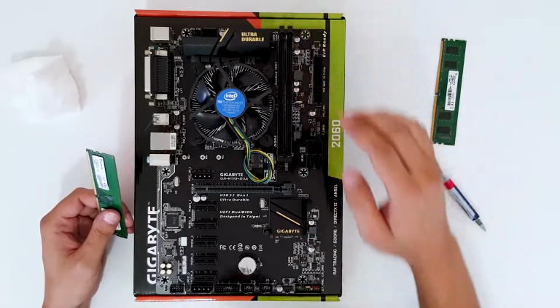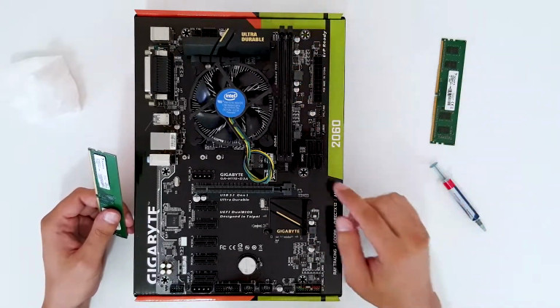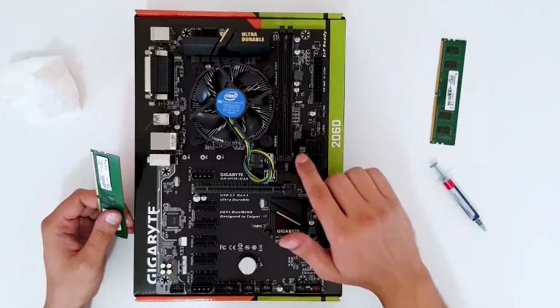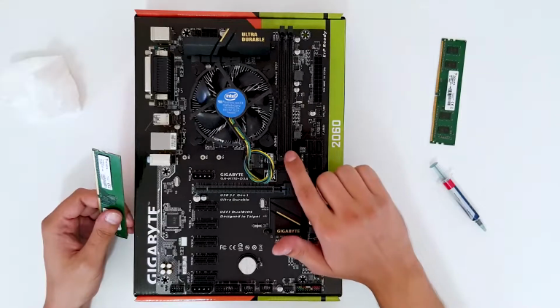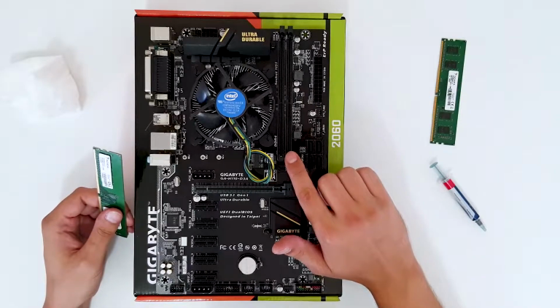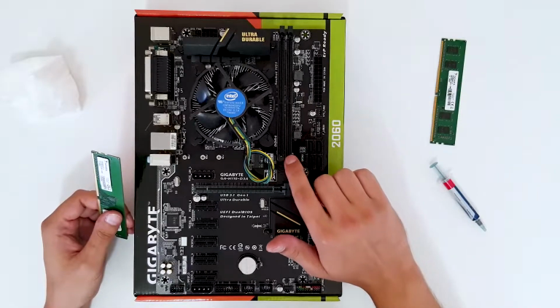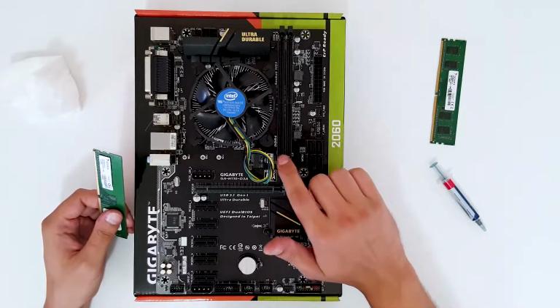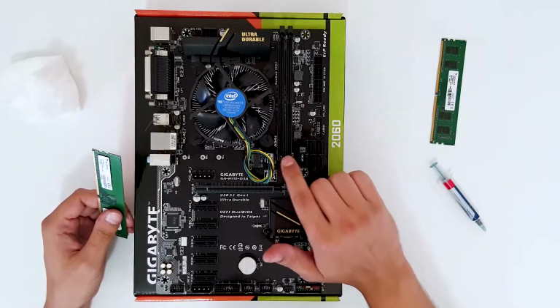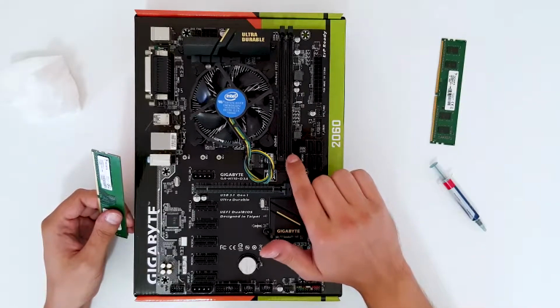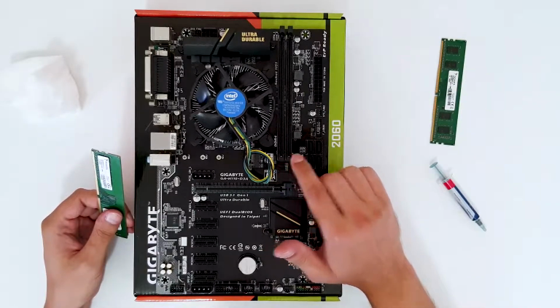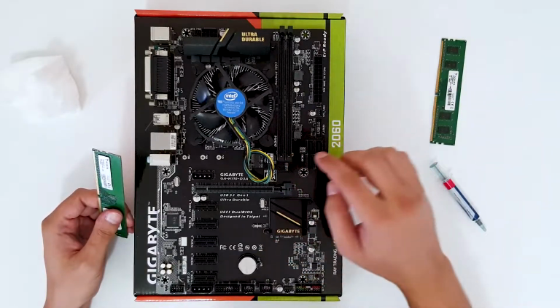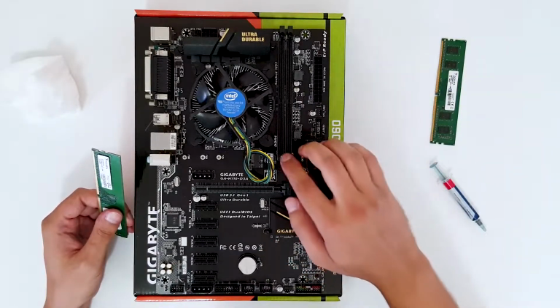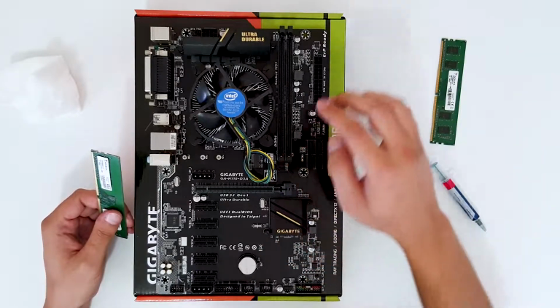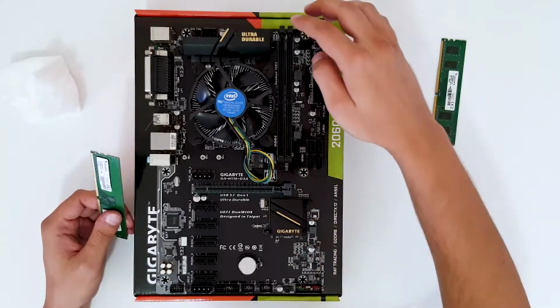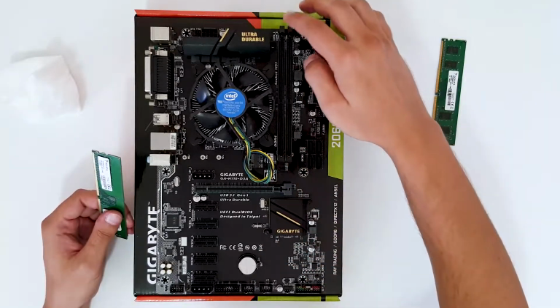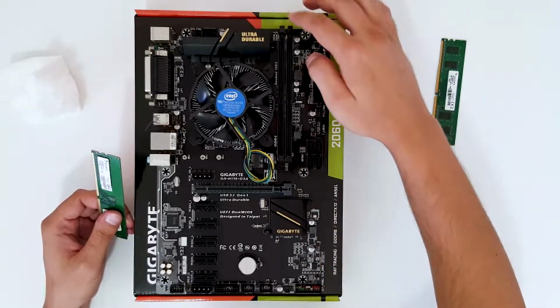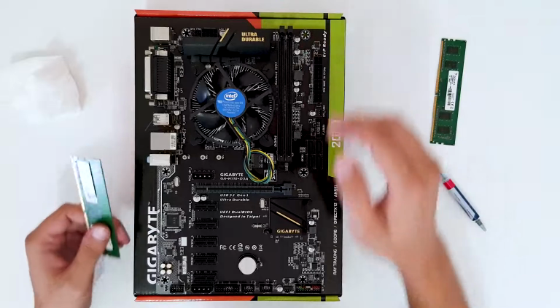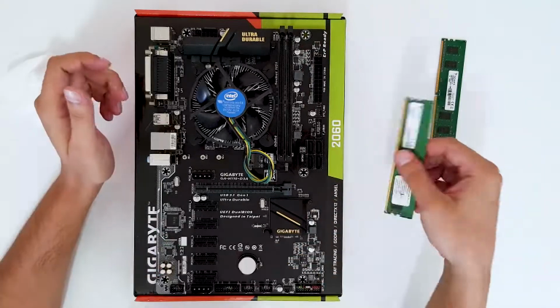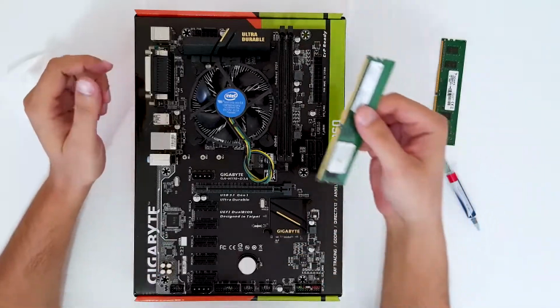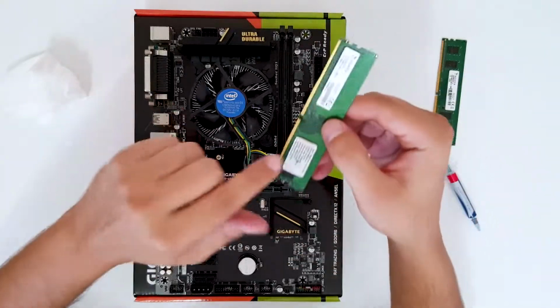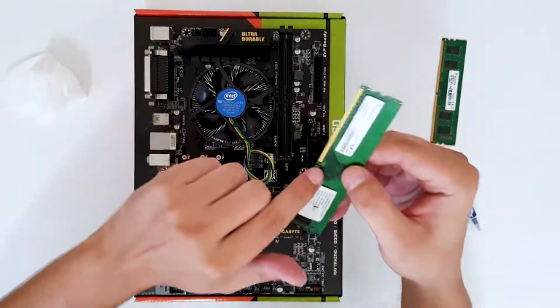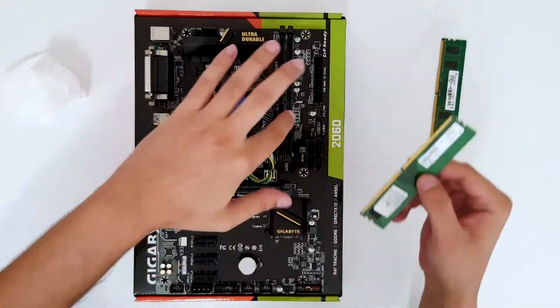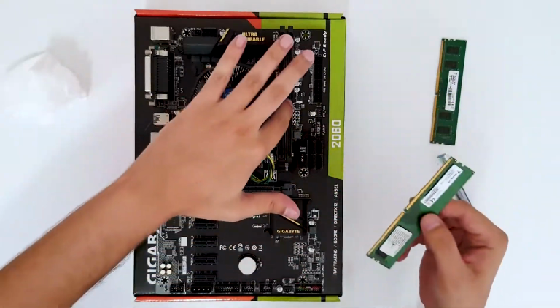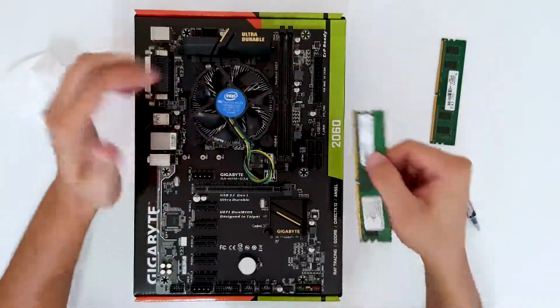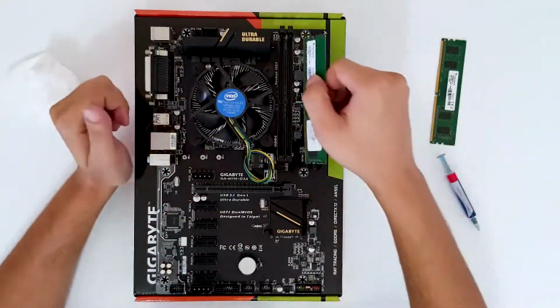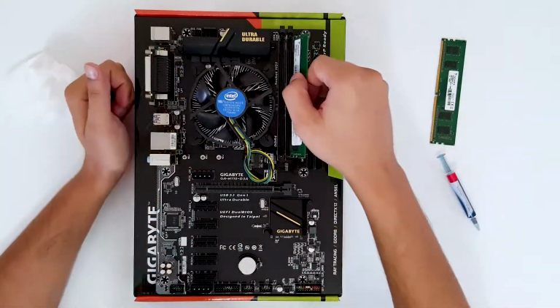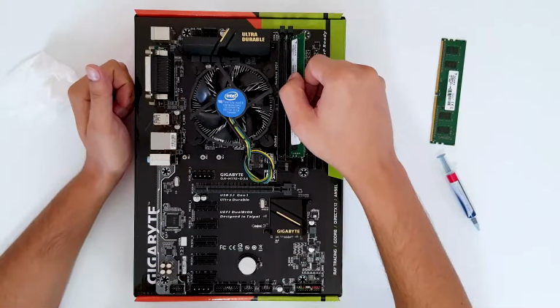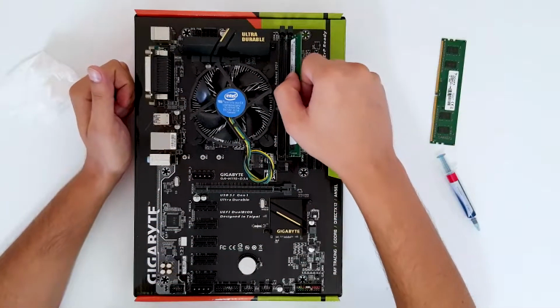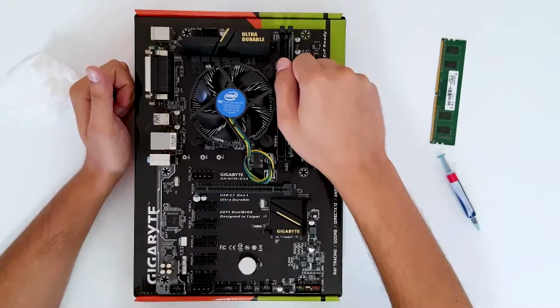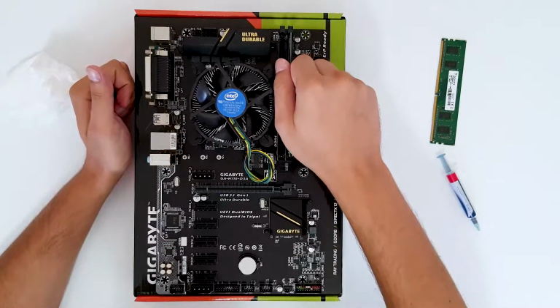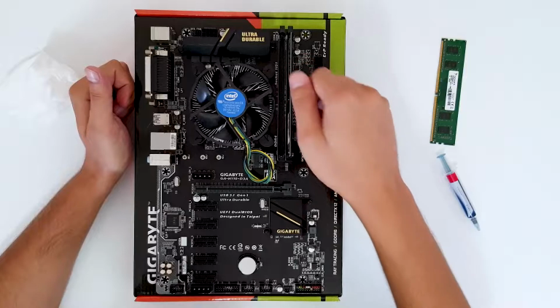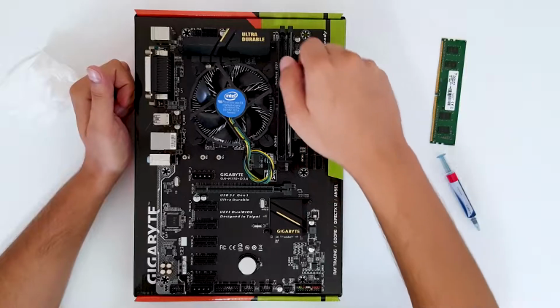On your board you may have two brackets to open; on this board it's just these two. Check the notch alignment and place the RAM module in.